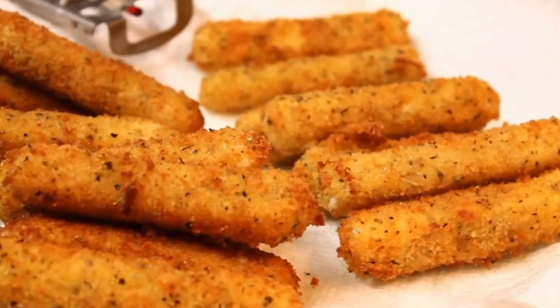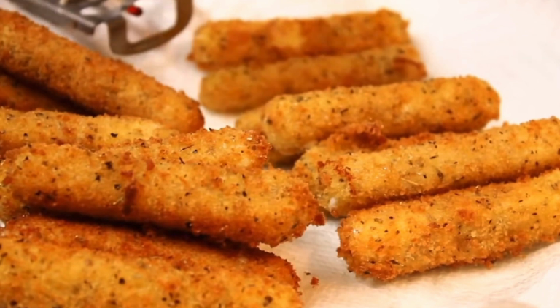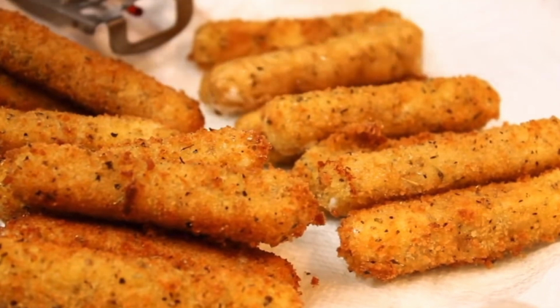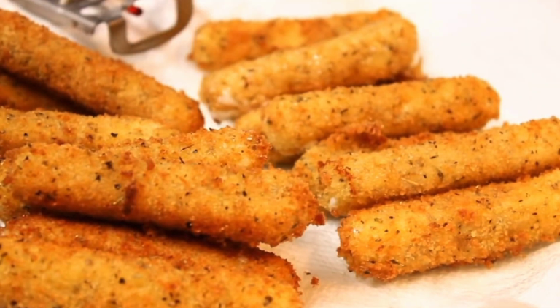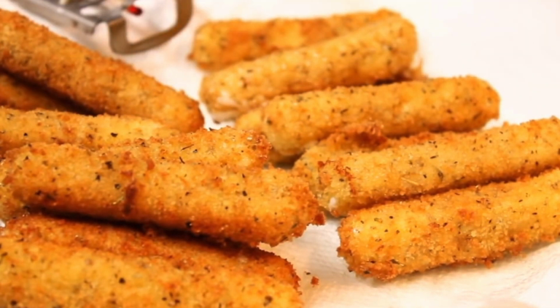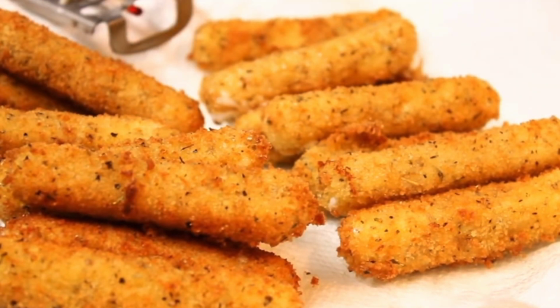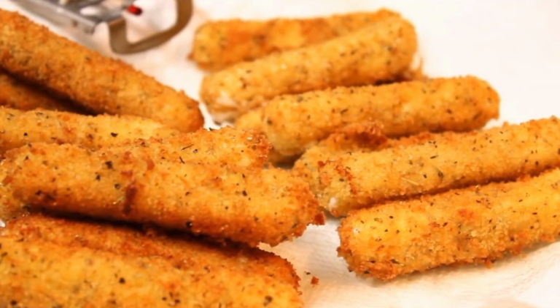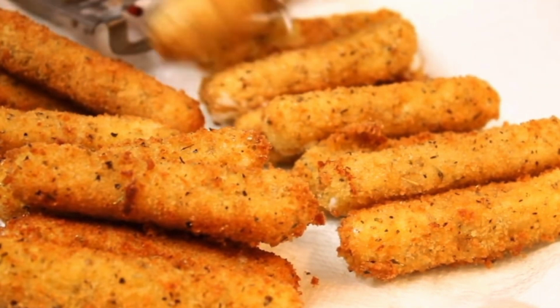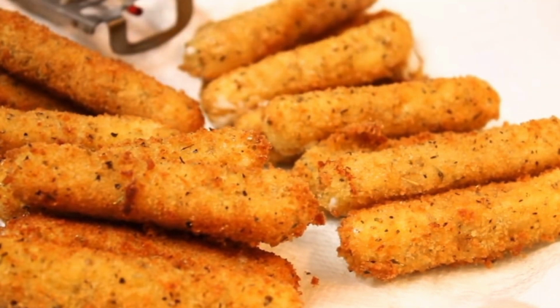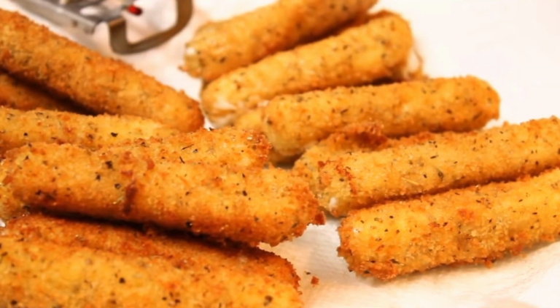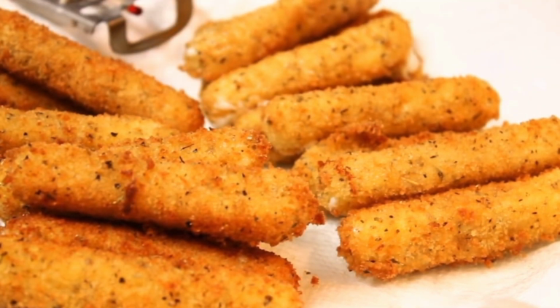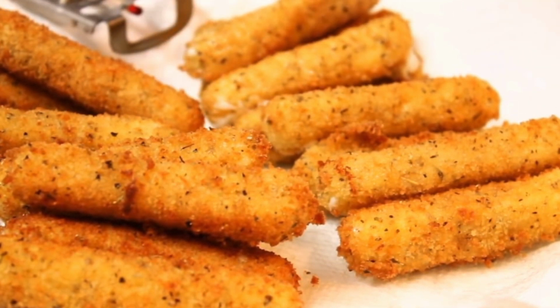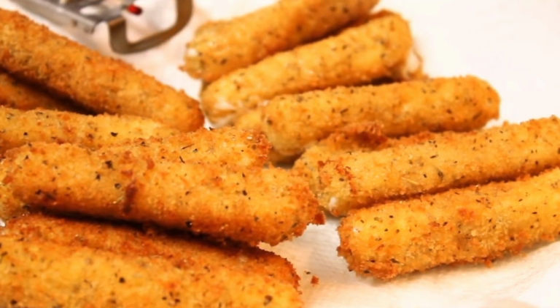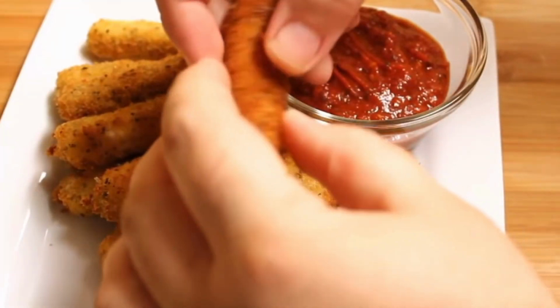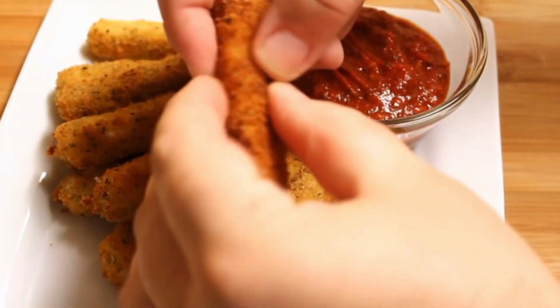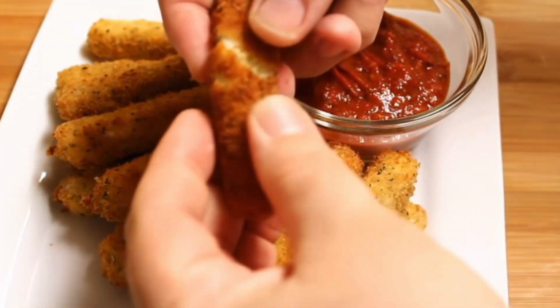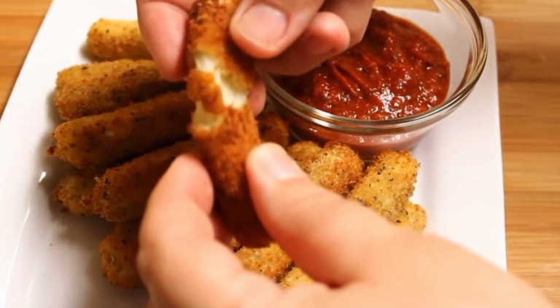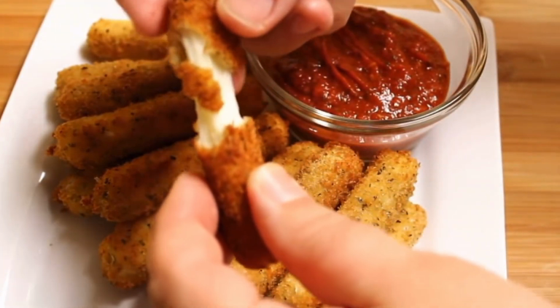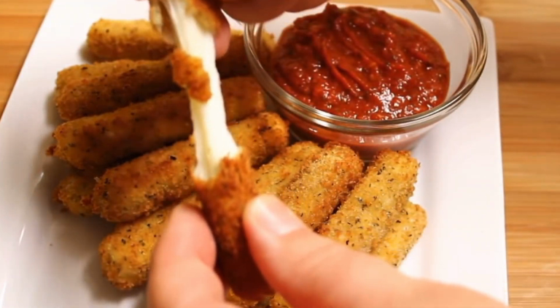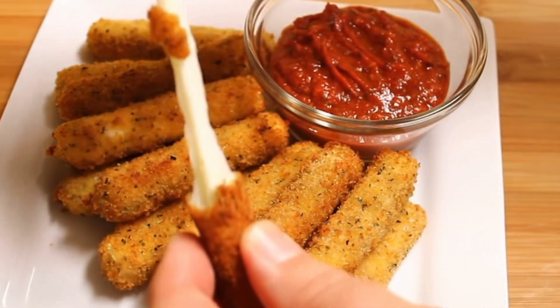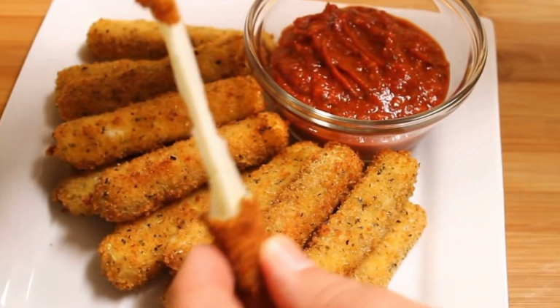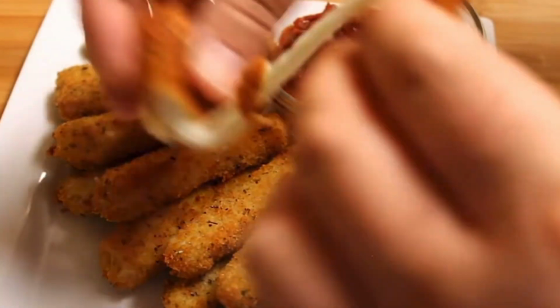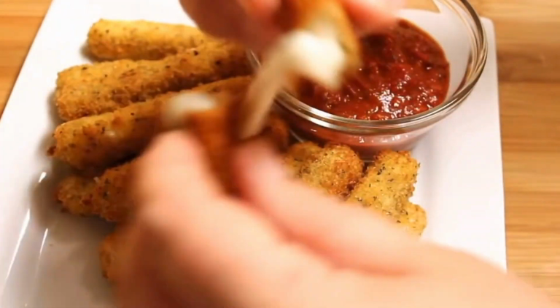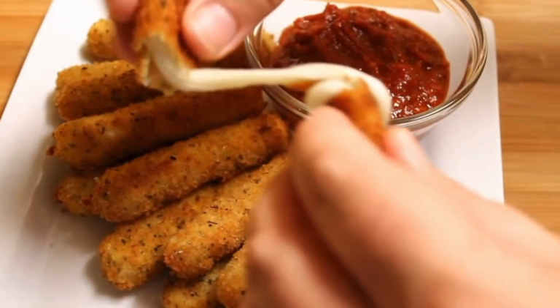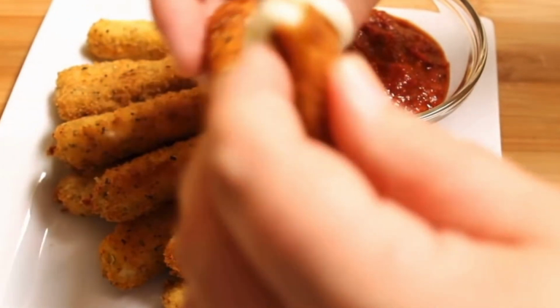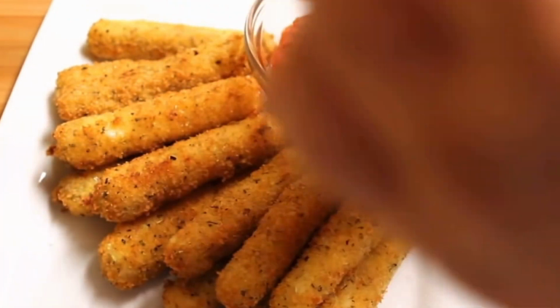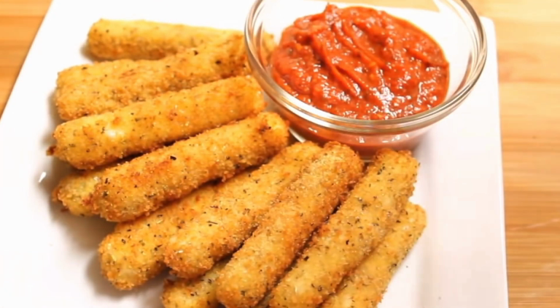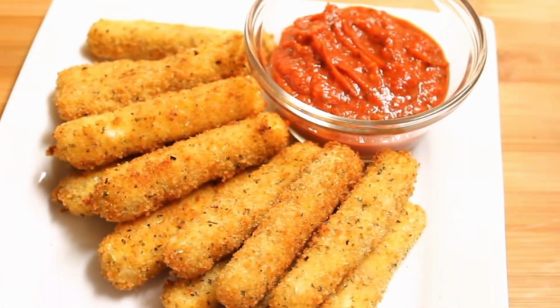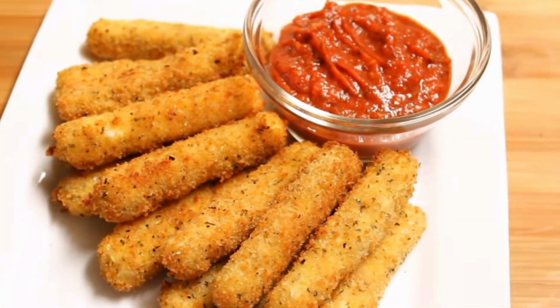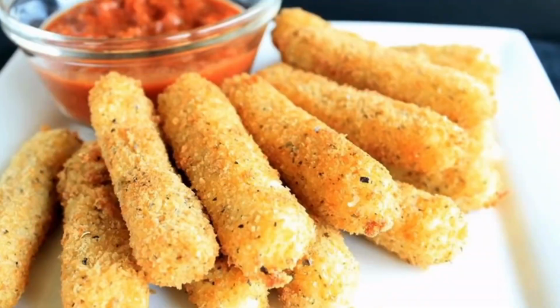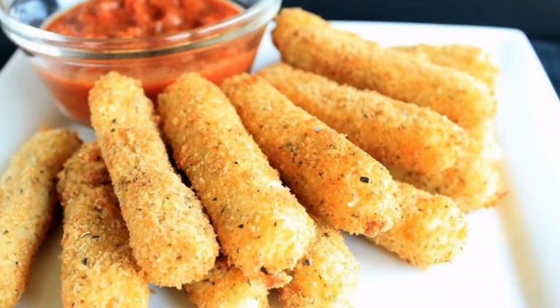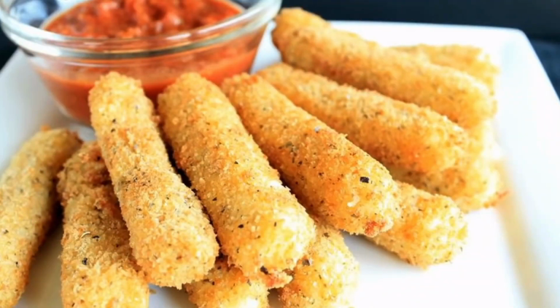You can see none of the mozzarella oozed out, and that's because we froze them and also put a double coating on them. Go ahead and serve these up on a plate with some marinara sauce — fried mozzarella cheese sticks at home. Hope you guys enjoy and thanks so much for watching.